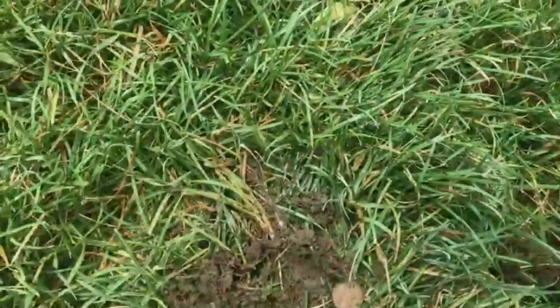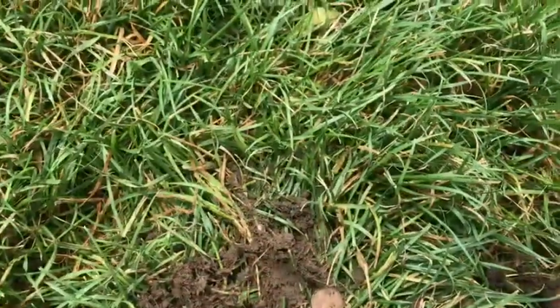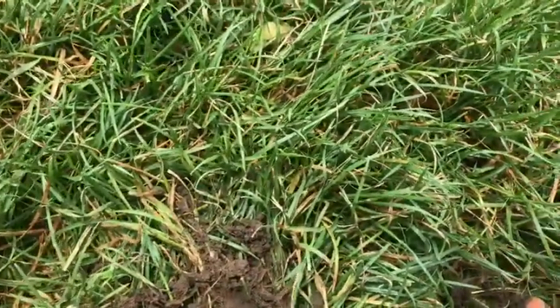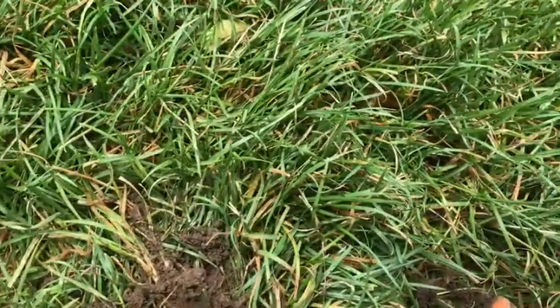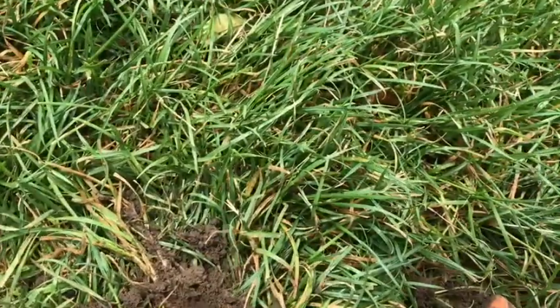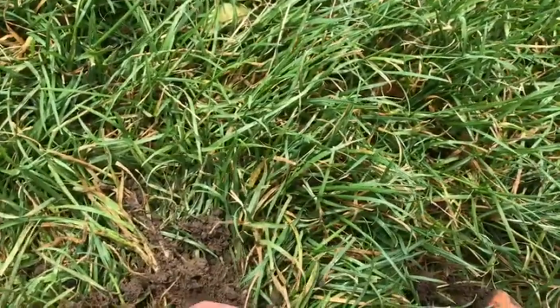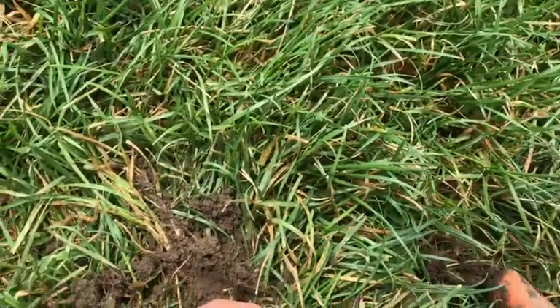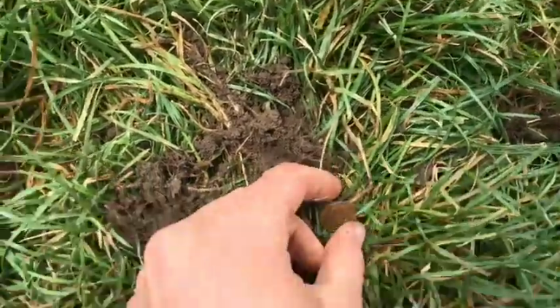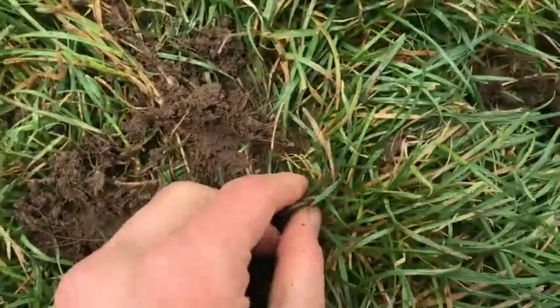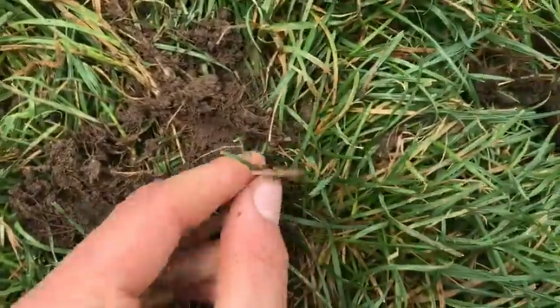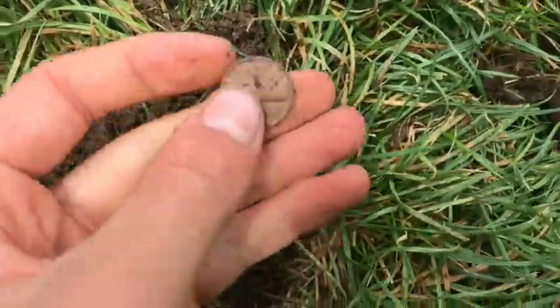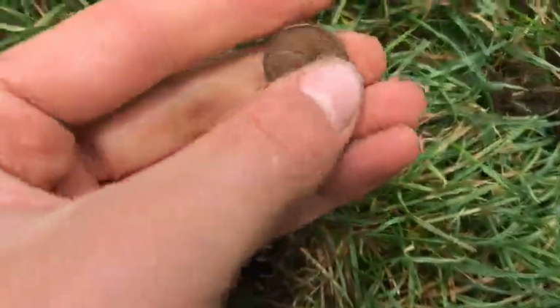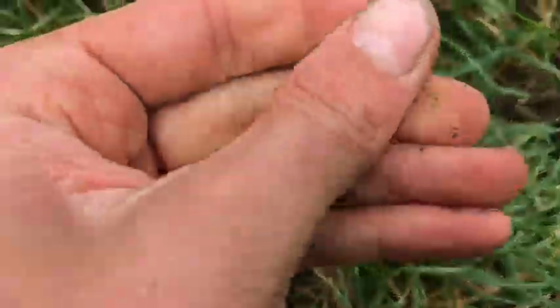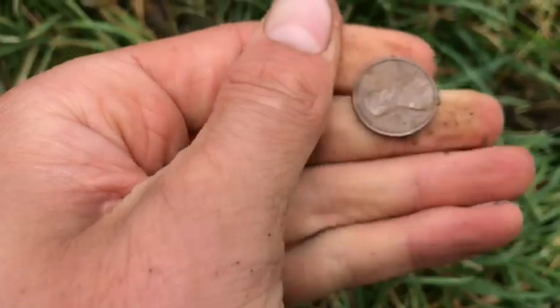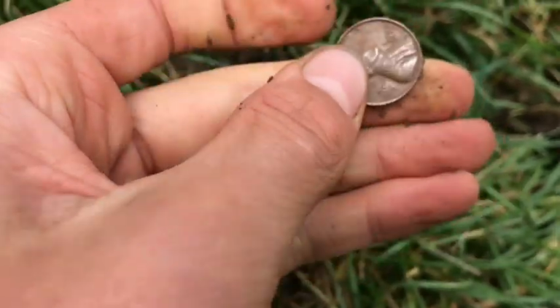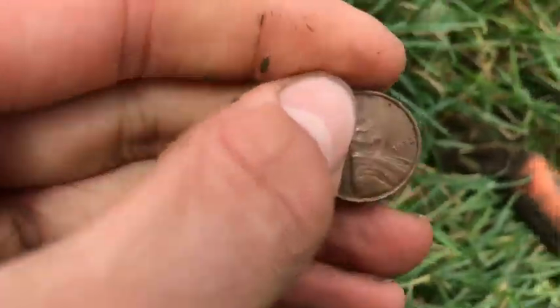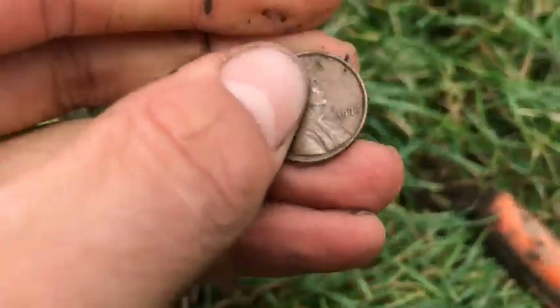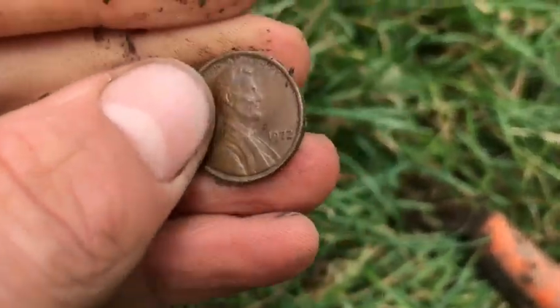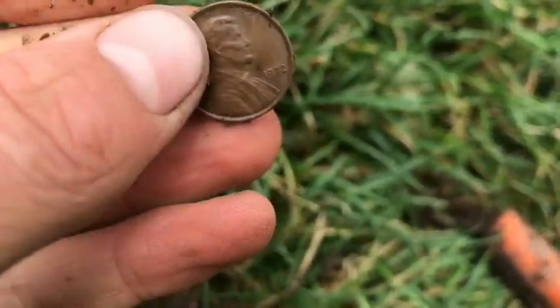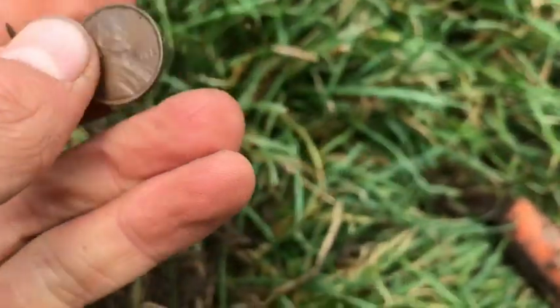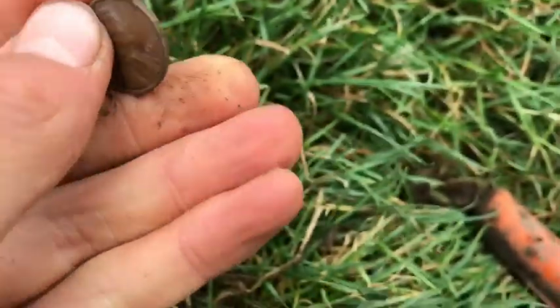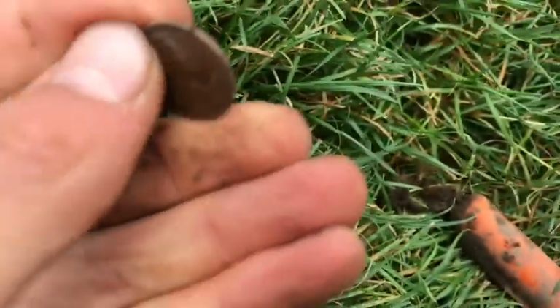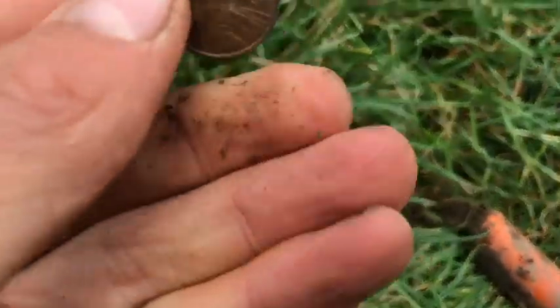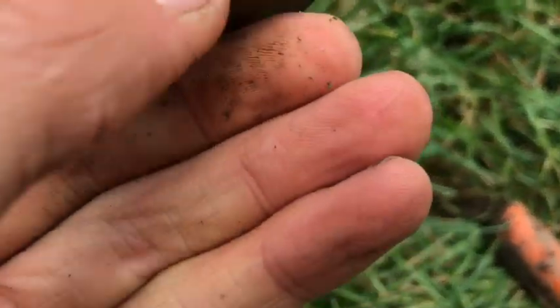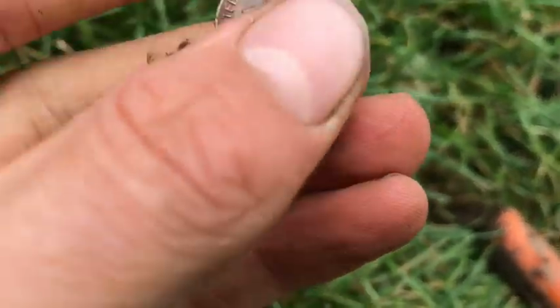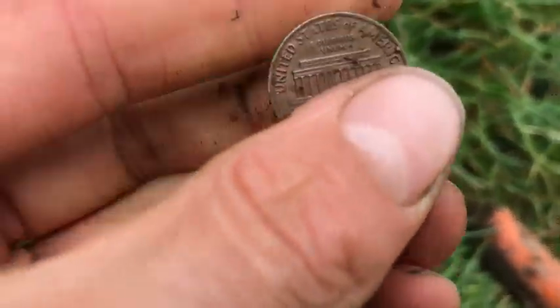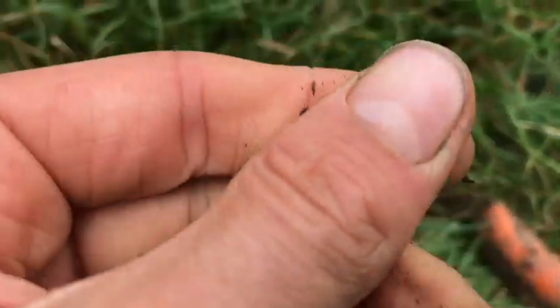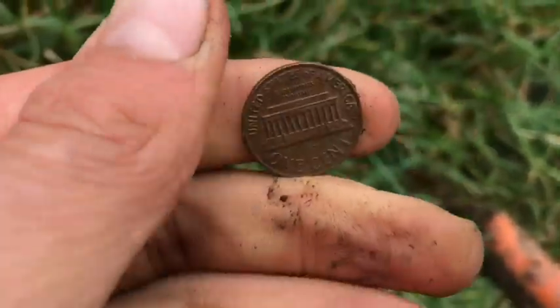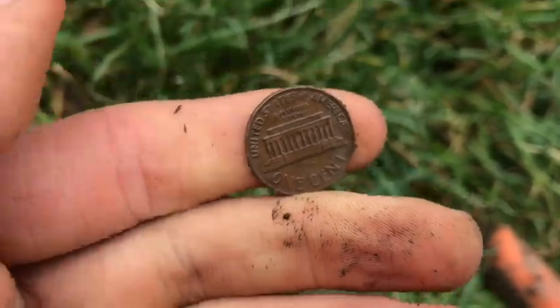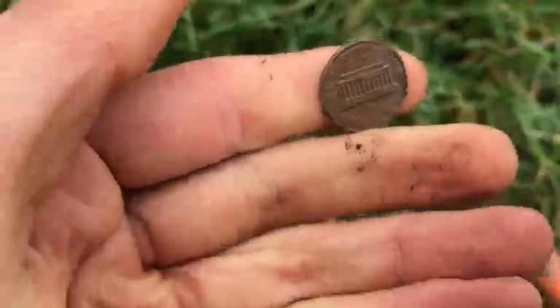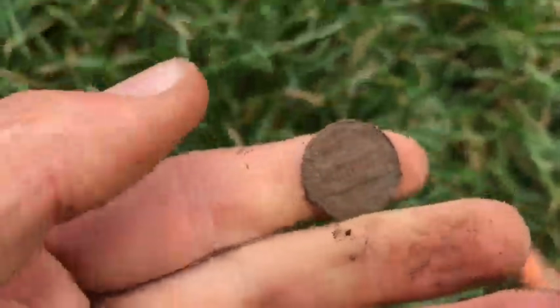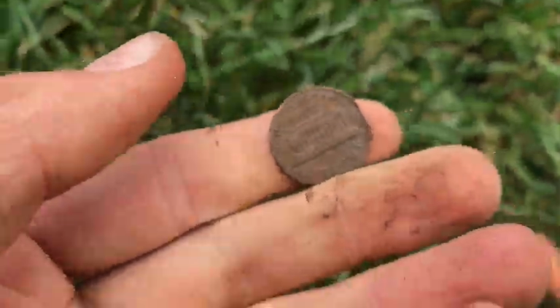About an inch down, looks like we have a copper penny. Pretty cool. 1972 — doesn't even look like it's been underground for that long. Very cool.